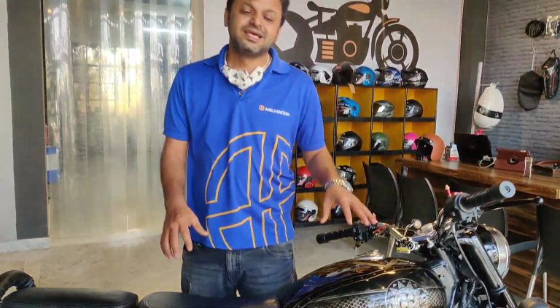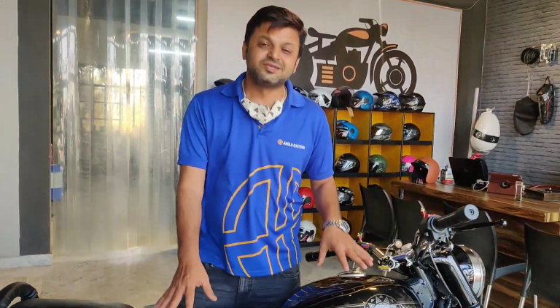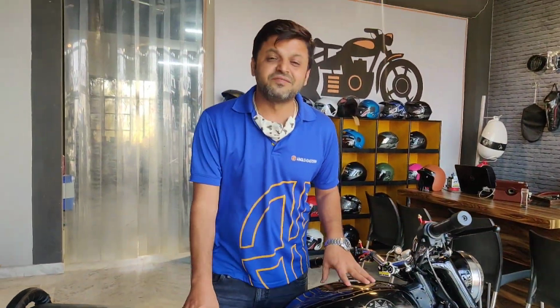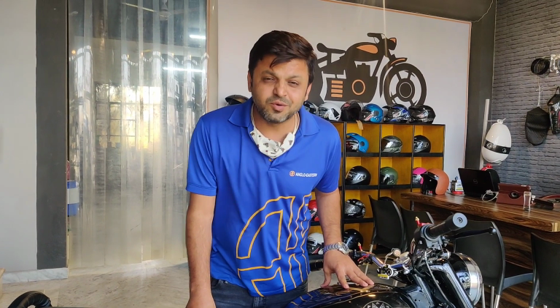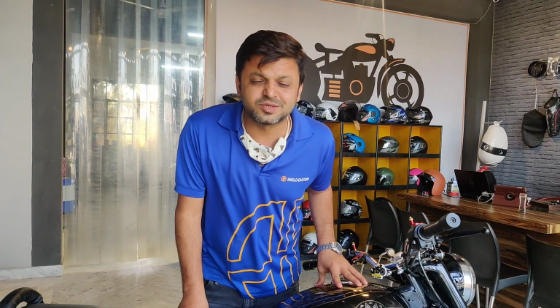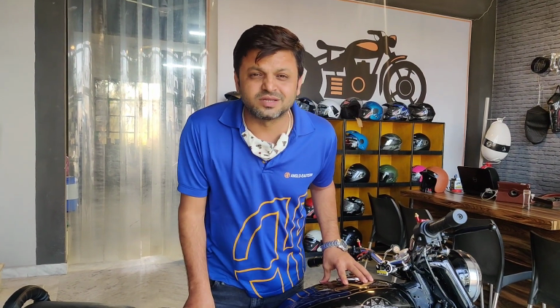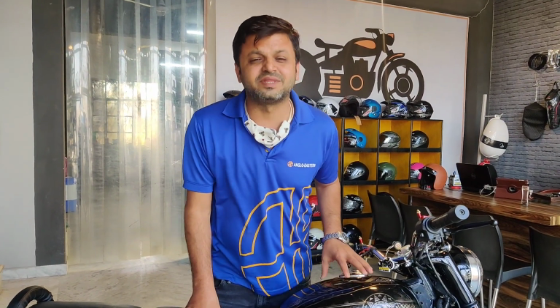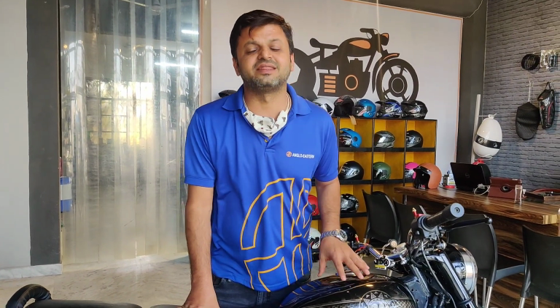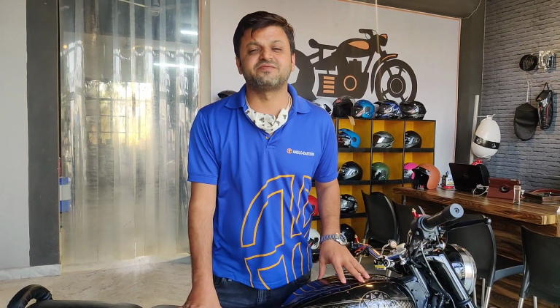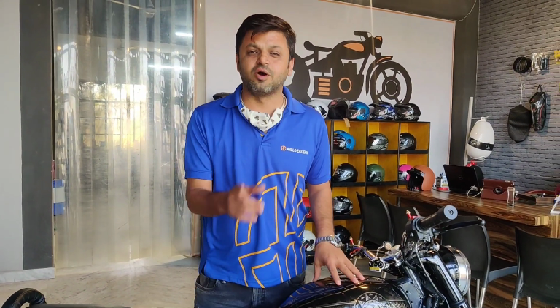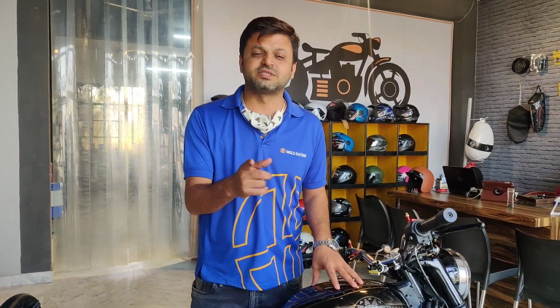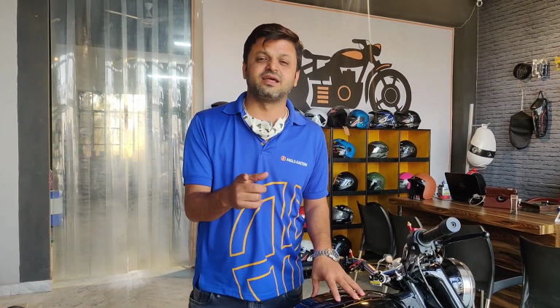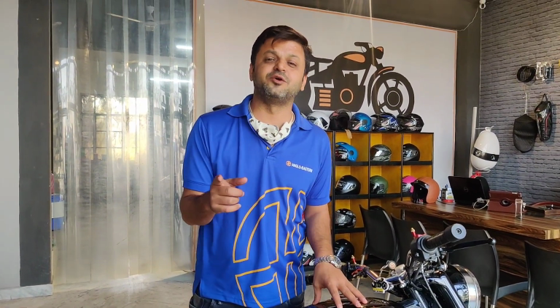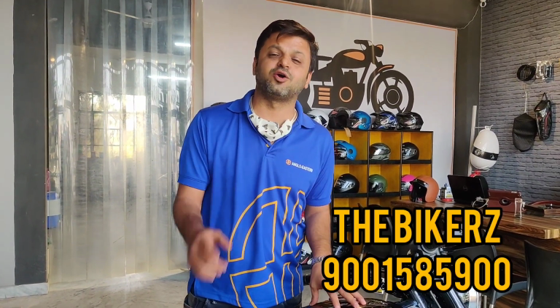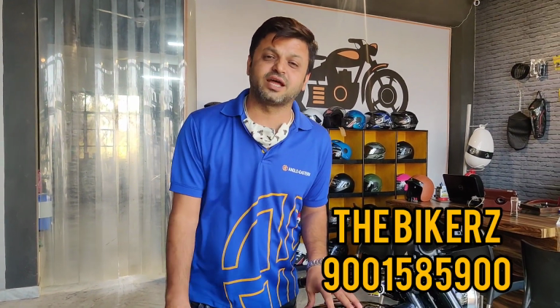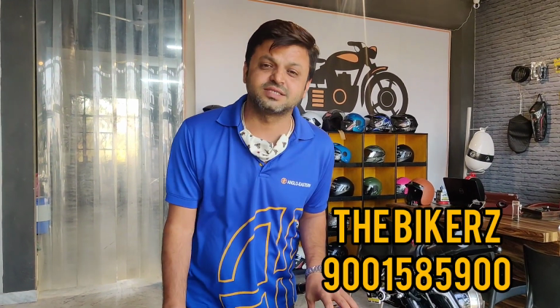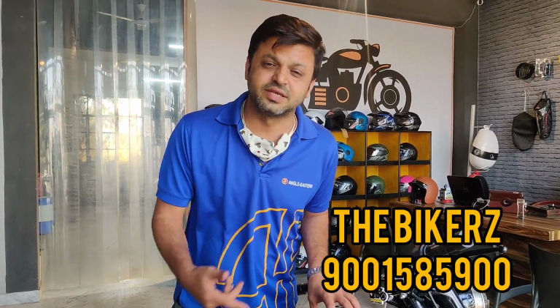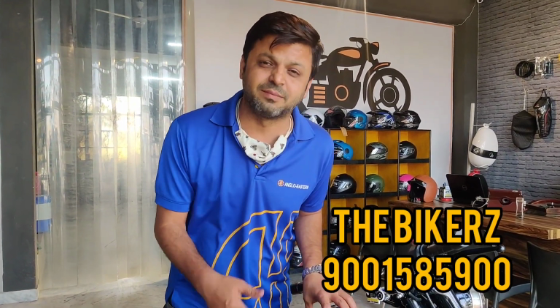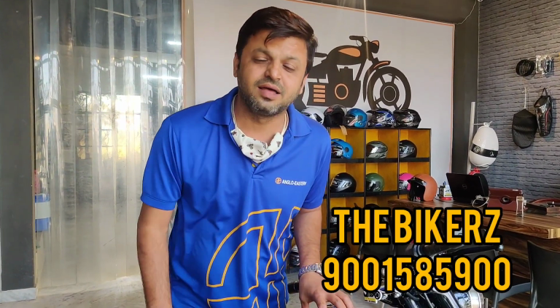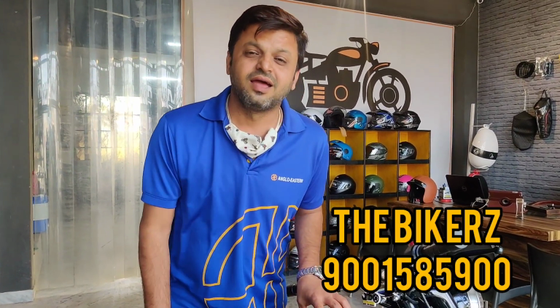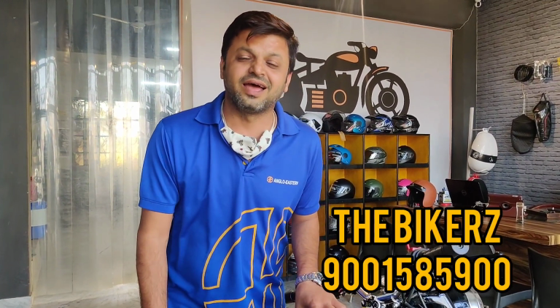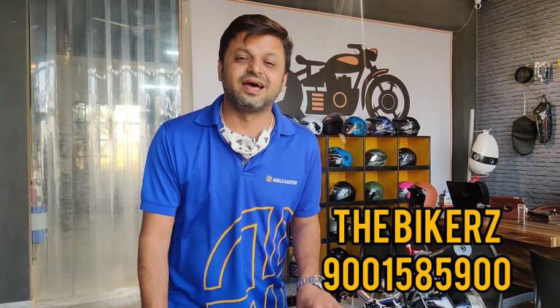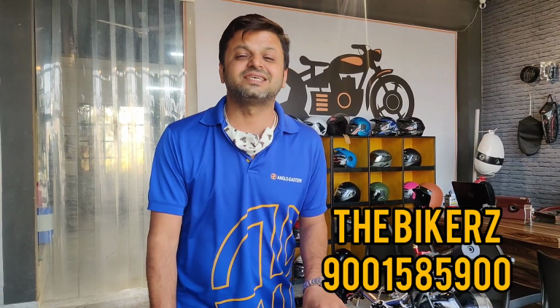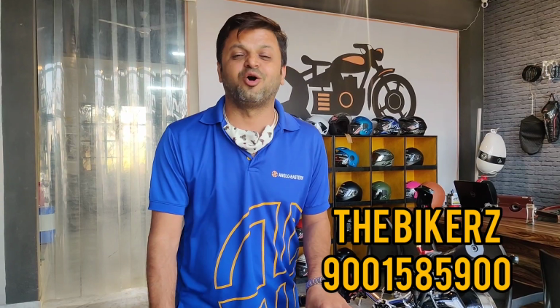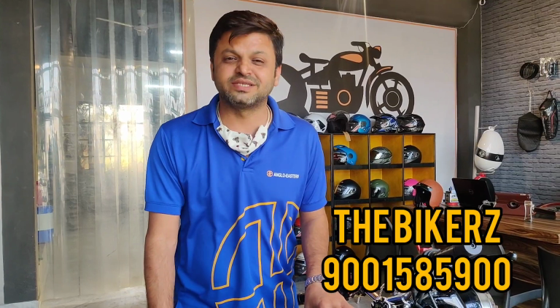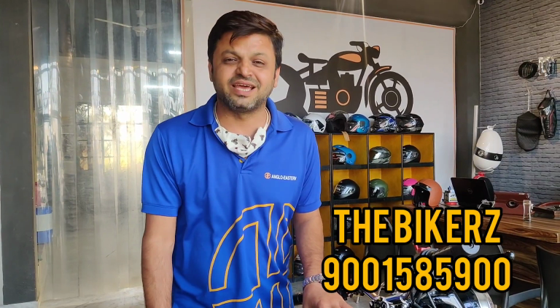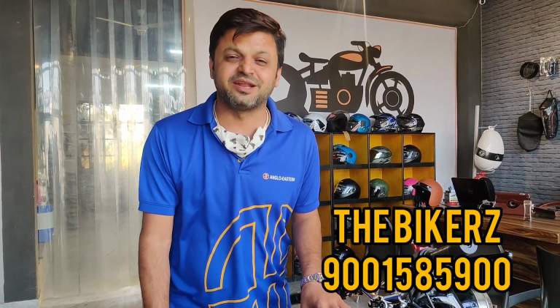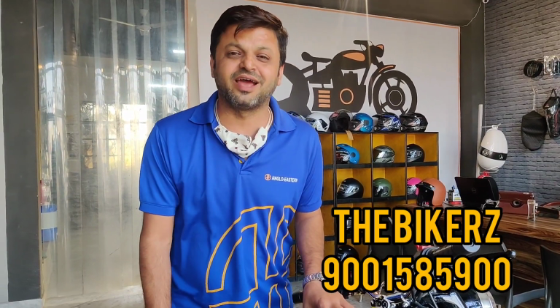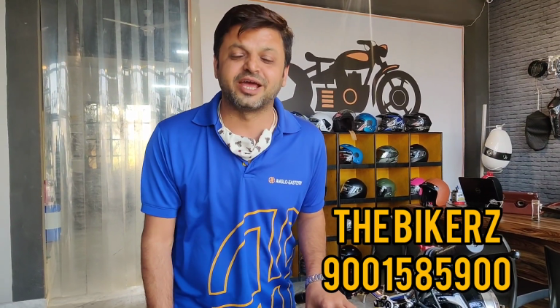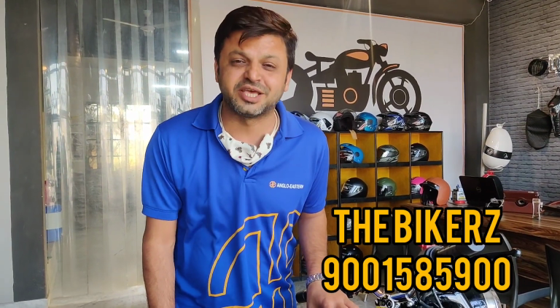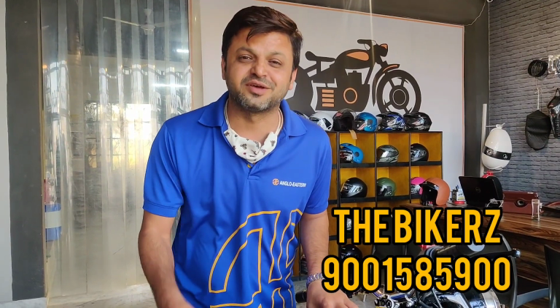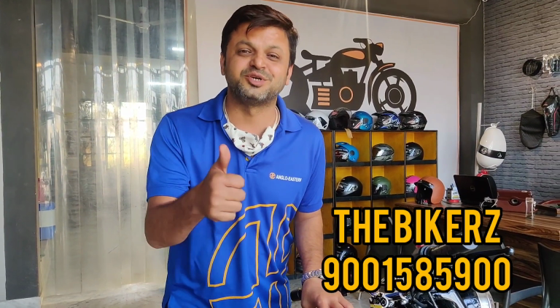So if you also want something like this for your motorcycle, you can contact us on this number. And as I always say, ride hard and ride safe. Cheers!